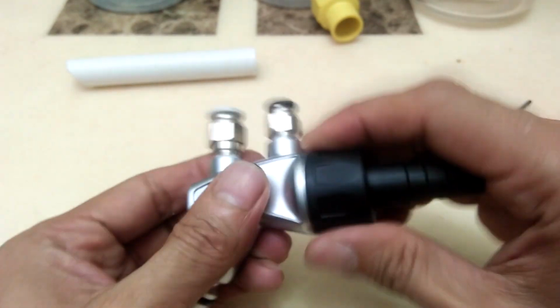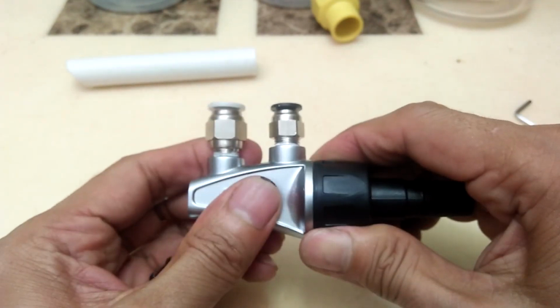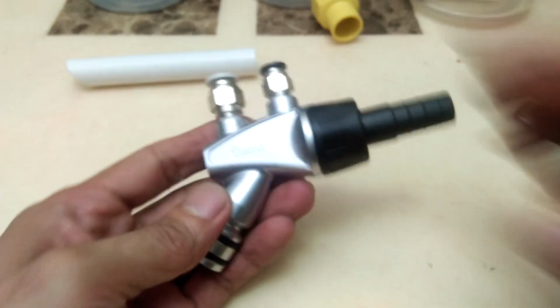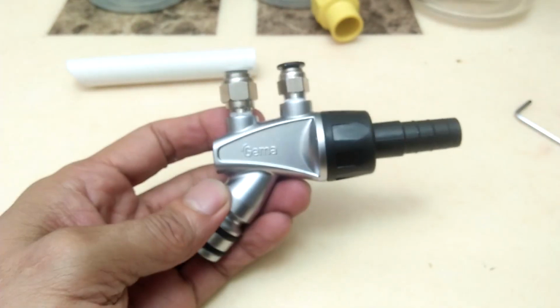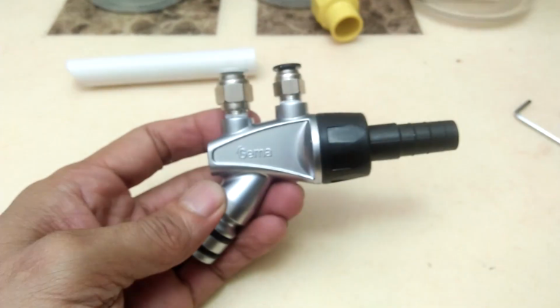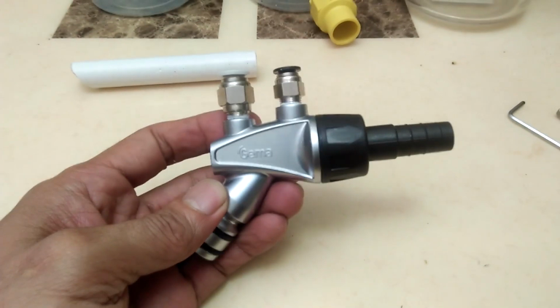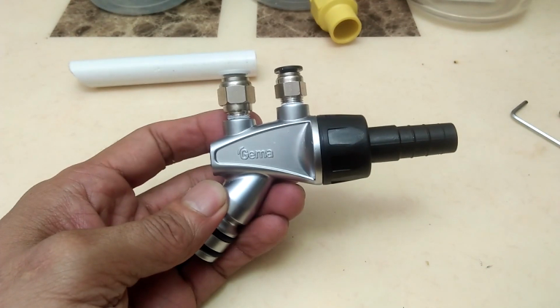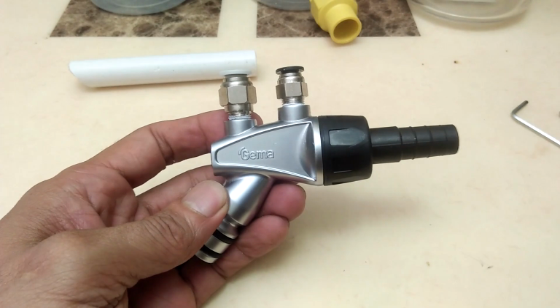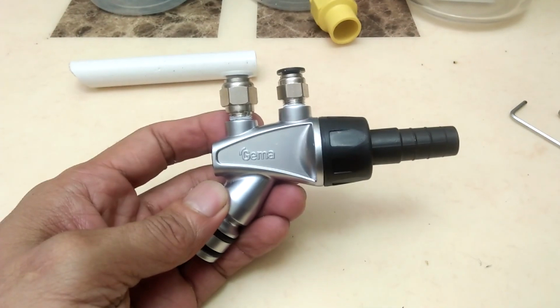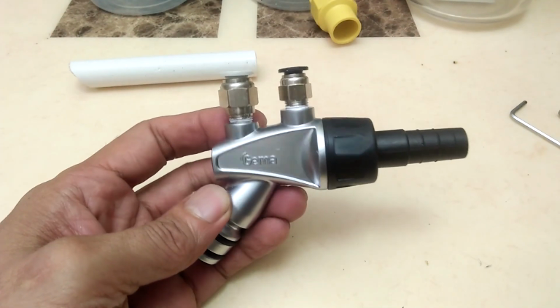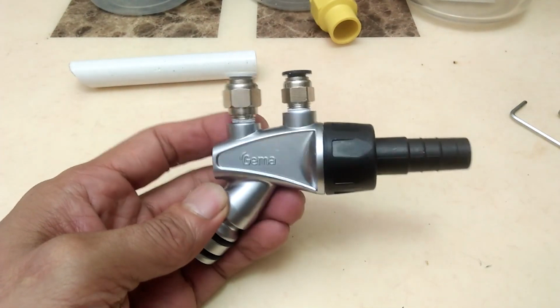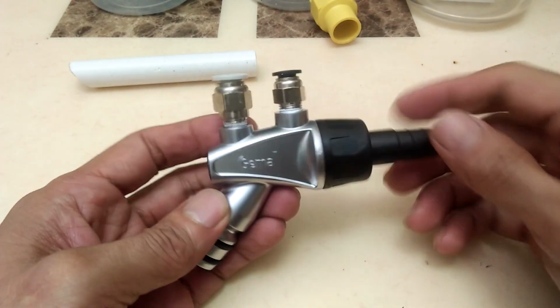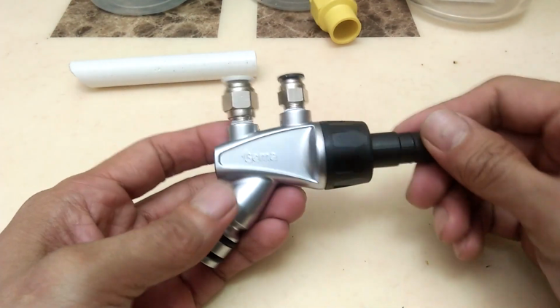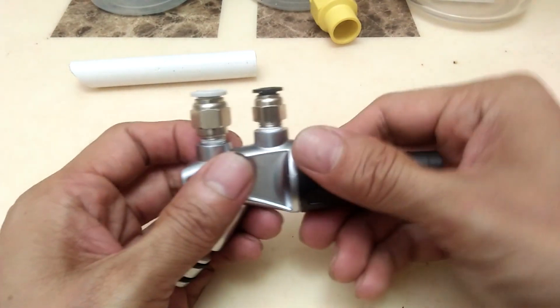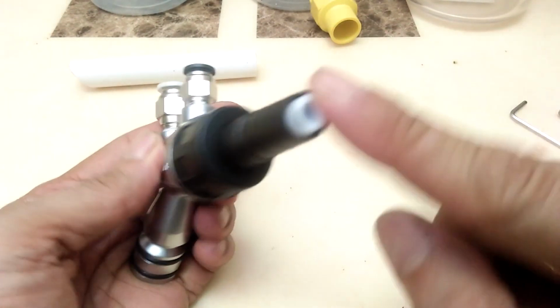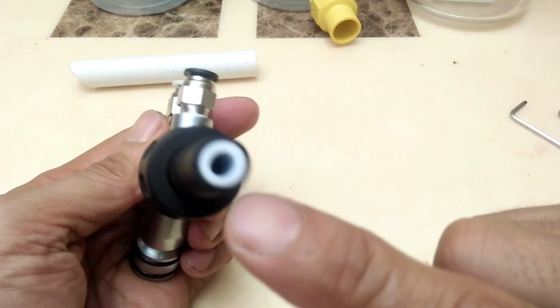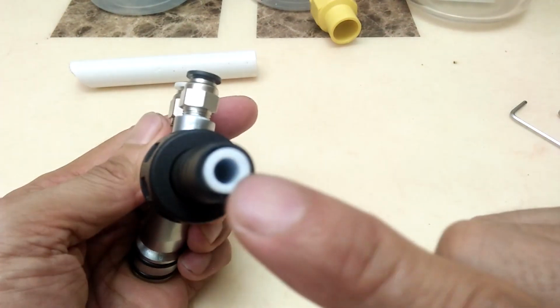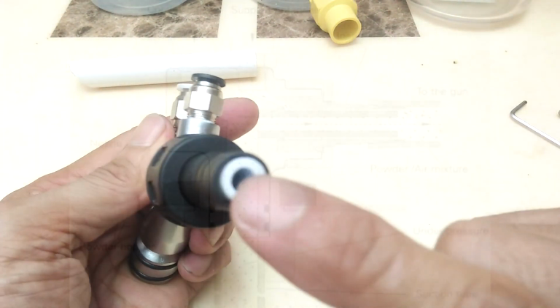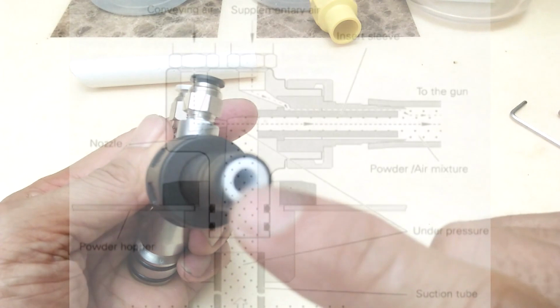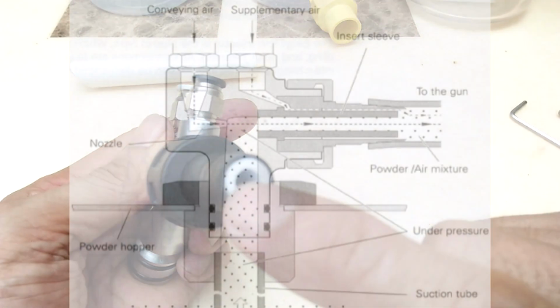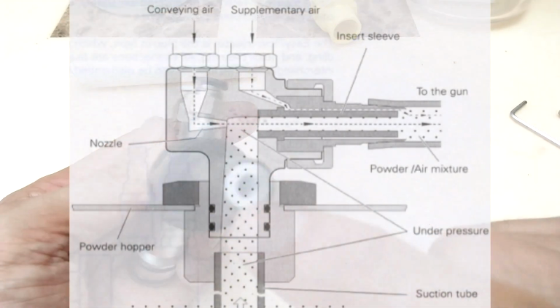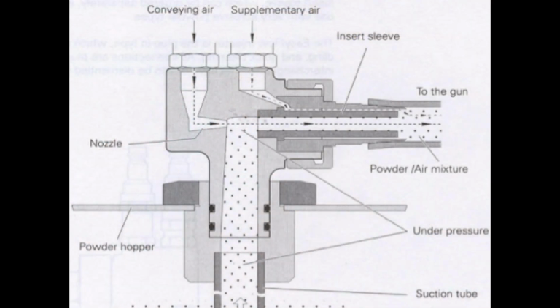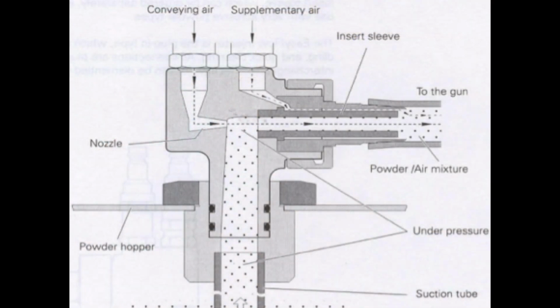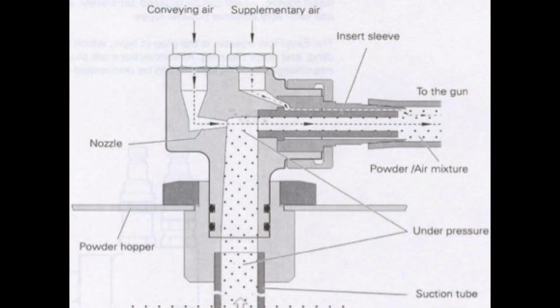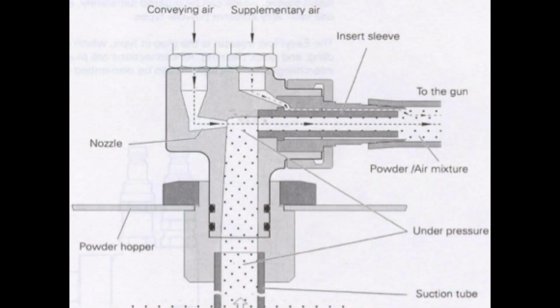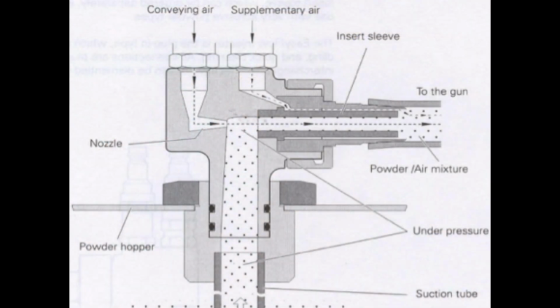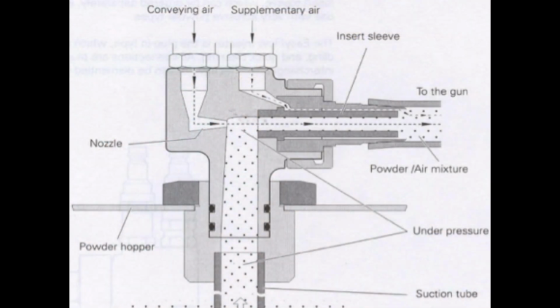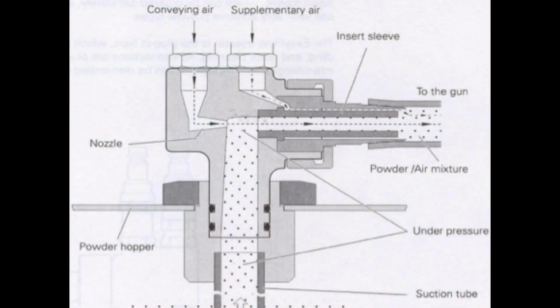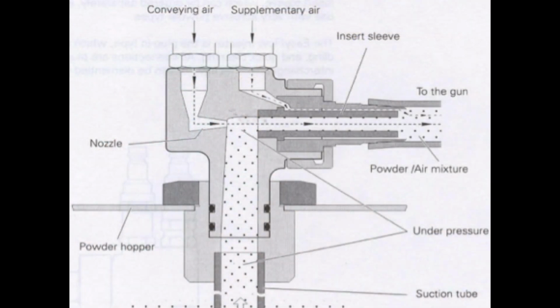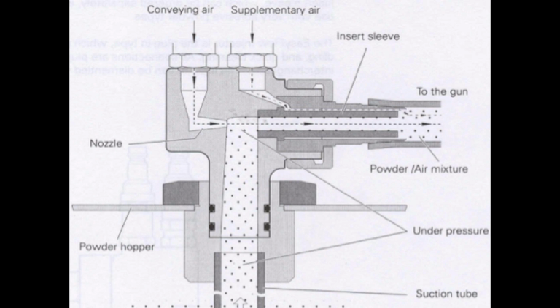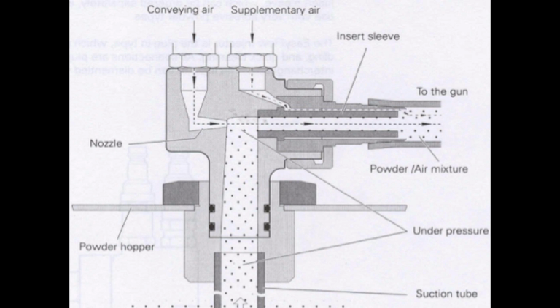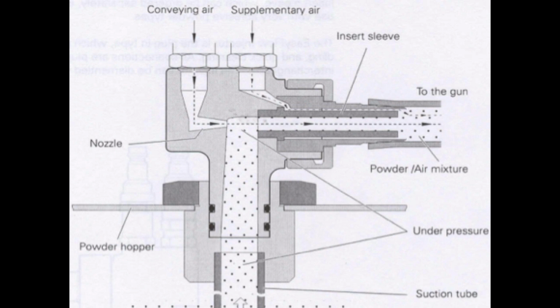The amount of conveying air and supplementary air are adjusted by air regulators to achieve the required amount of powder output. Here is a drawing showing the internal parts of the Jima powder coating pump.